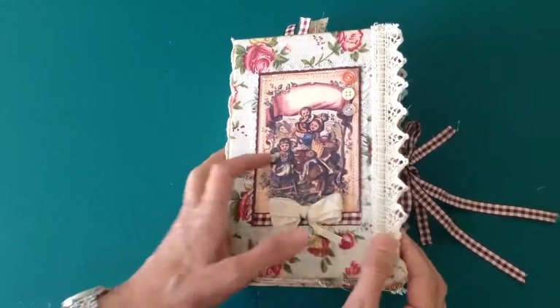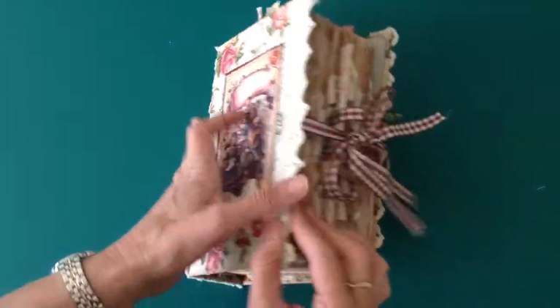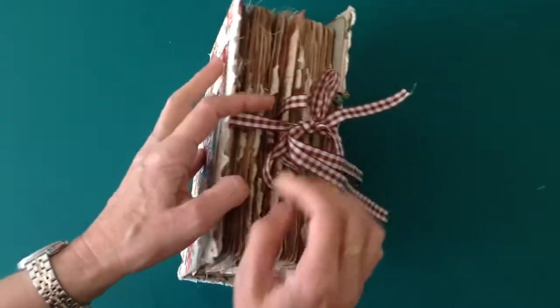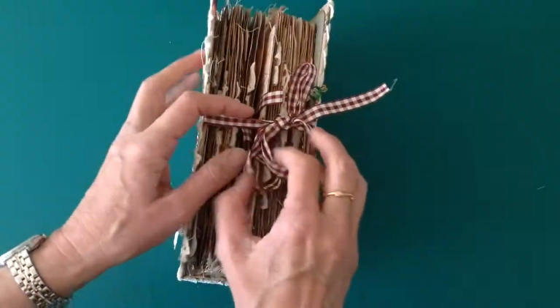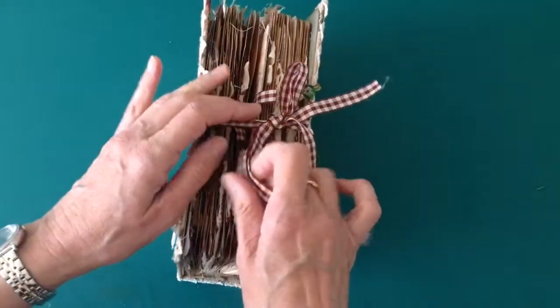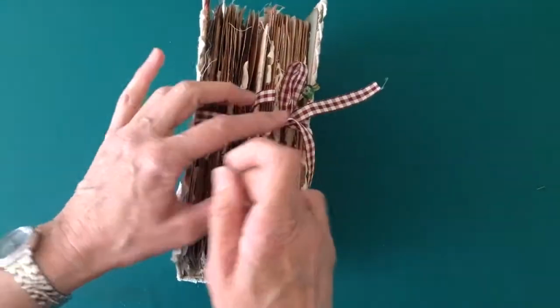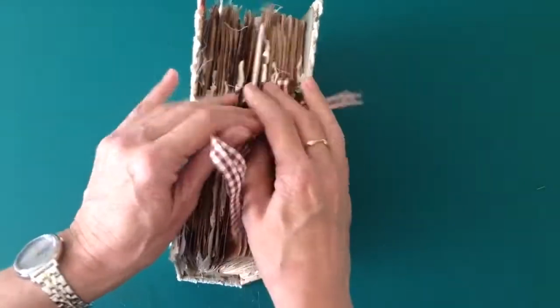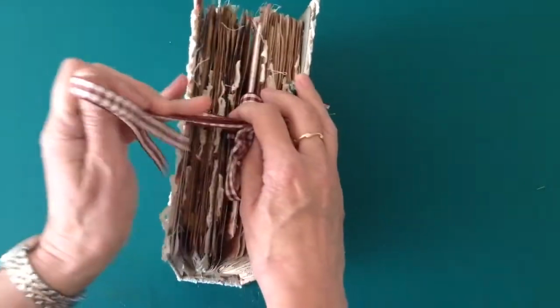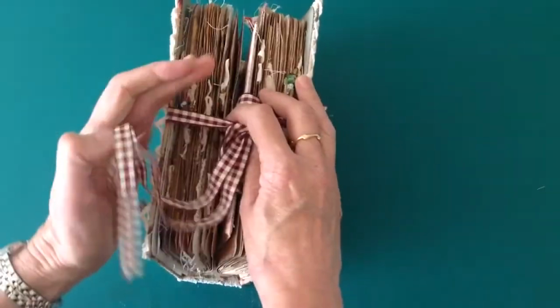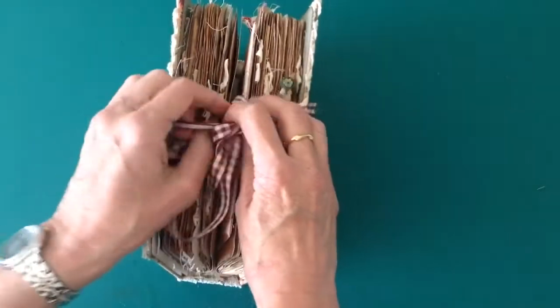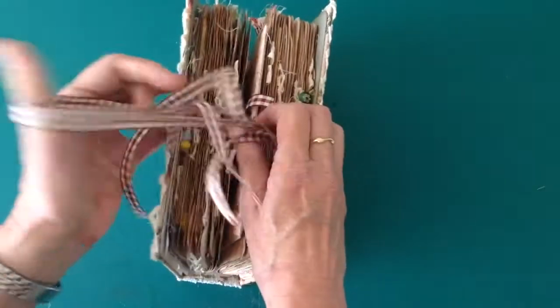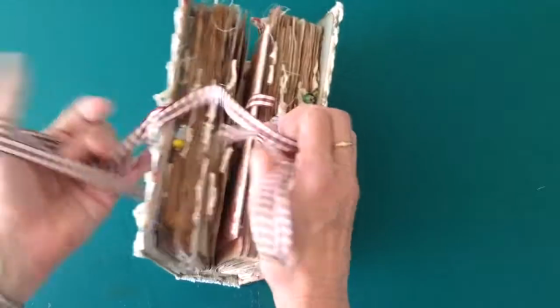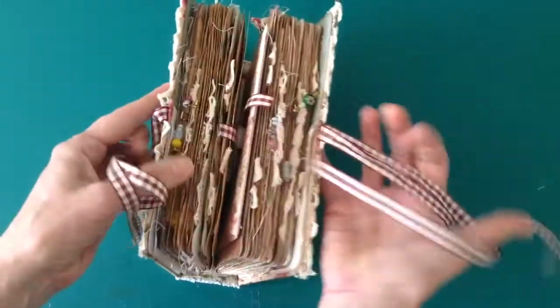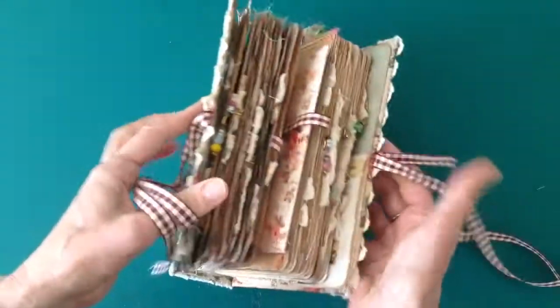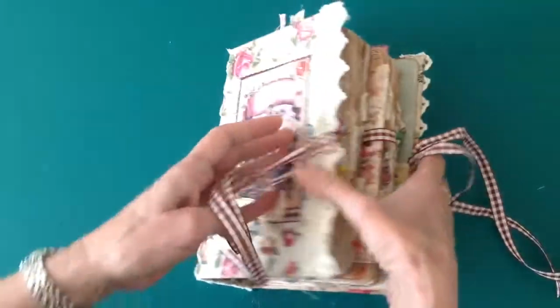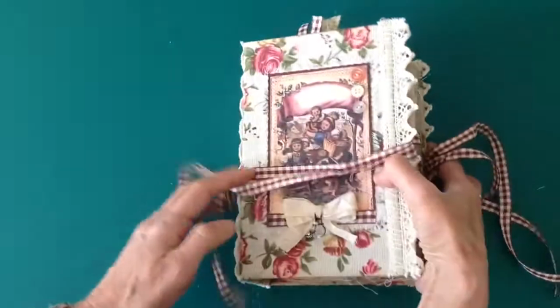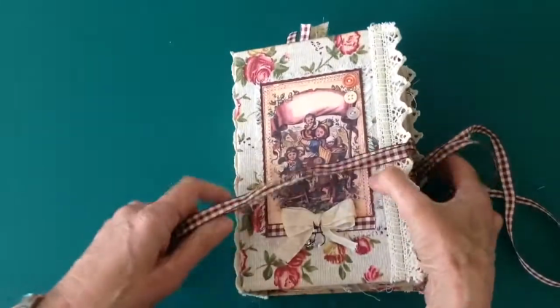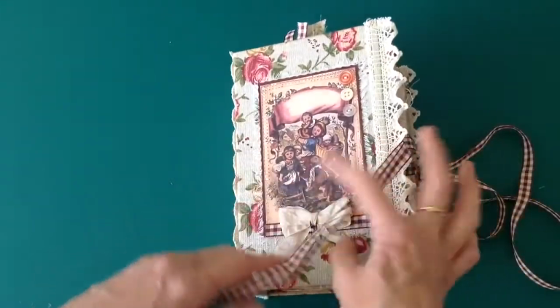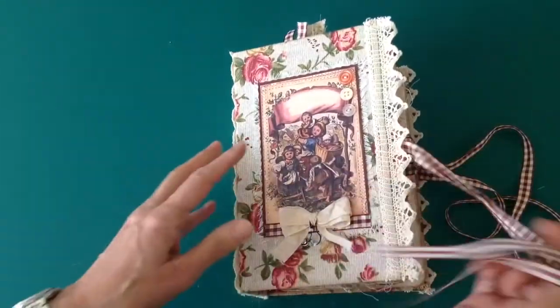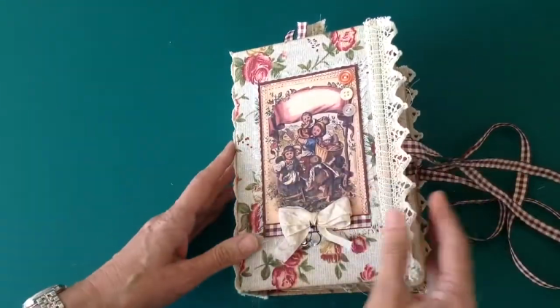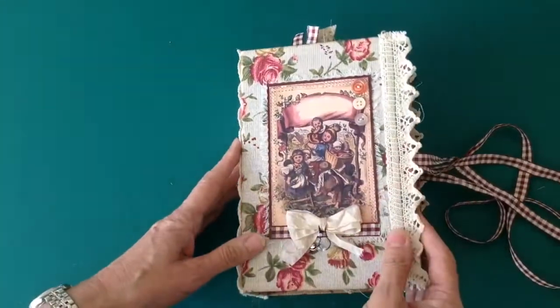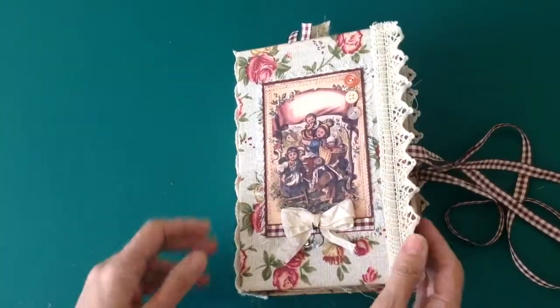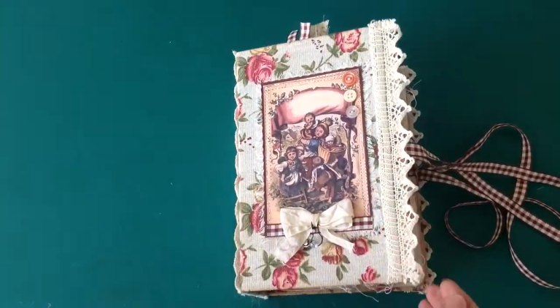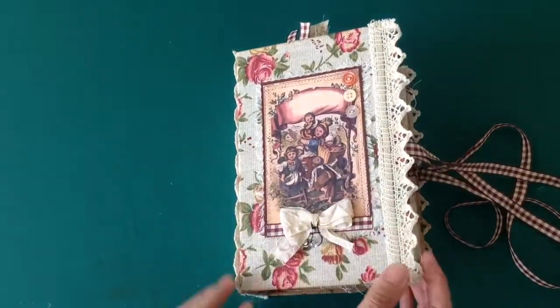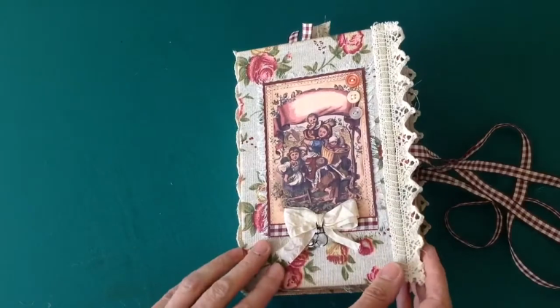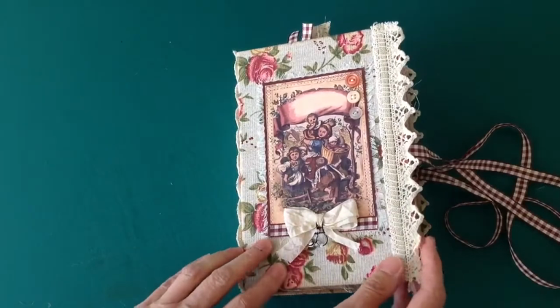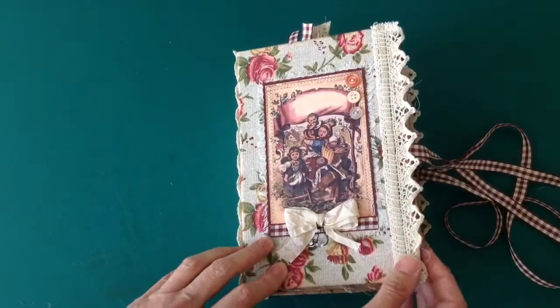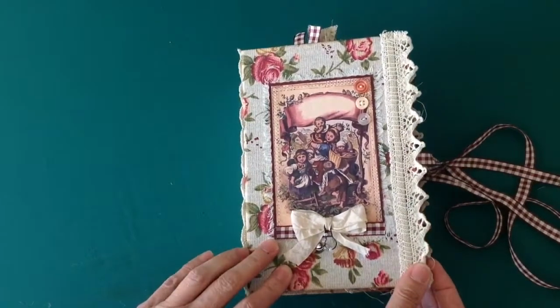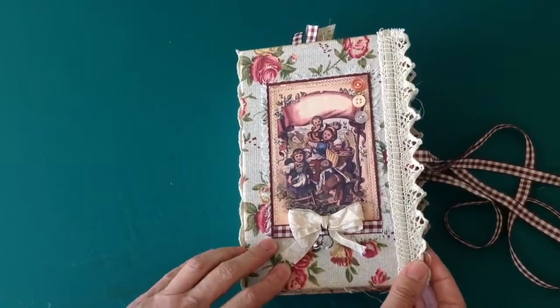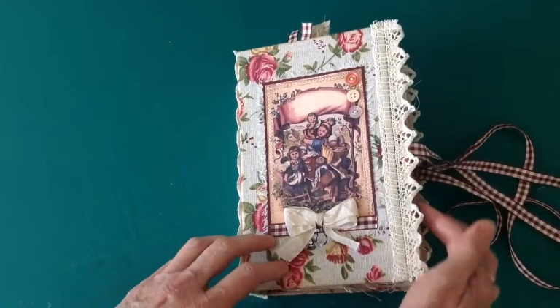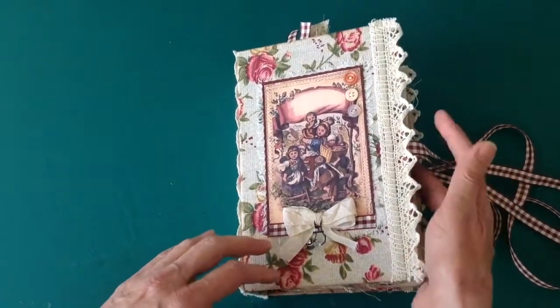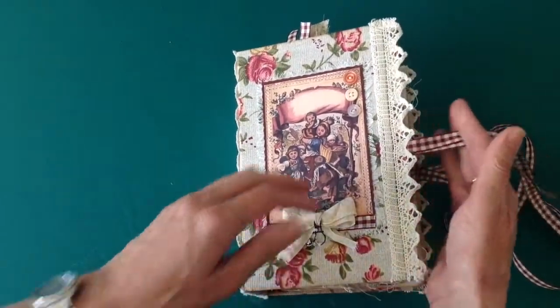There are two signatures in this journal. I only intended doing one, but there was so much in the kit it grew, so there are two signatures and around 96 pages in total, front and back.